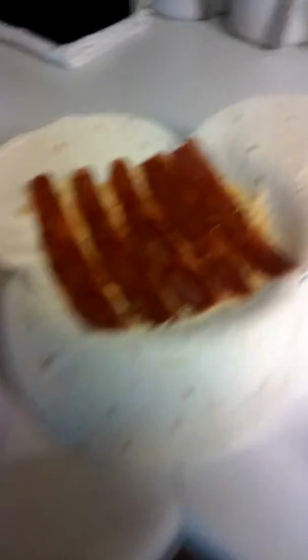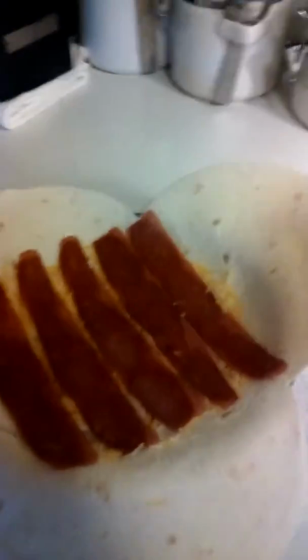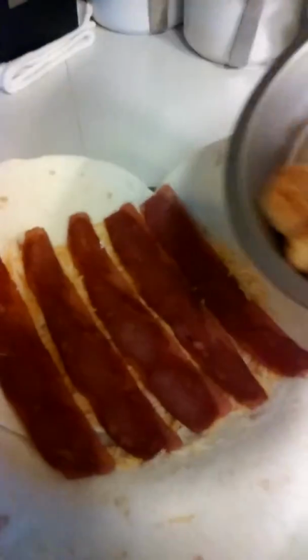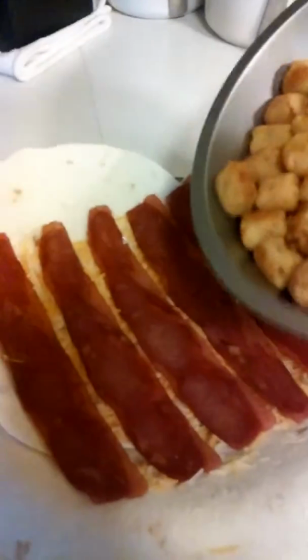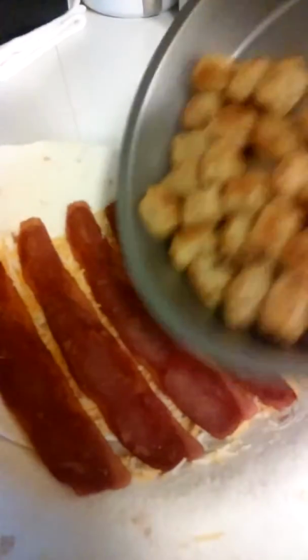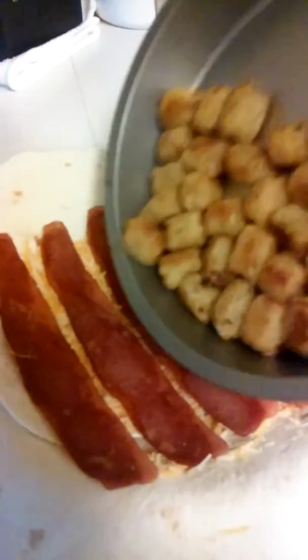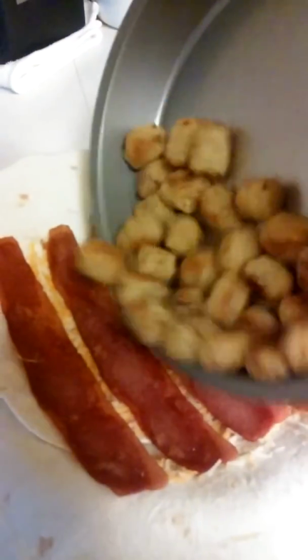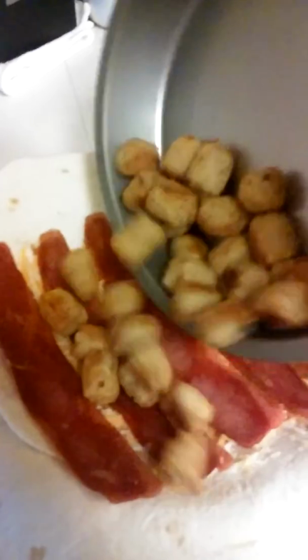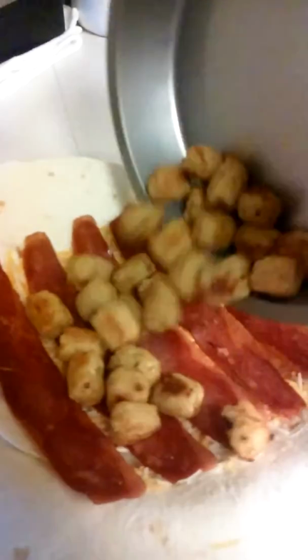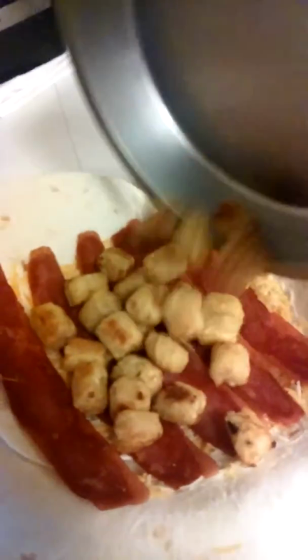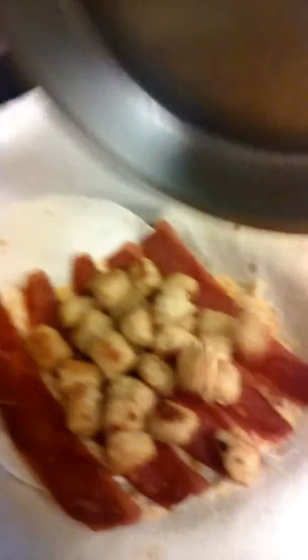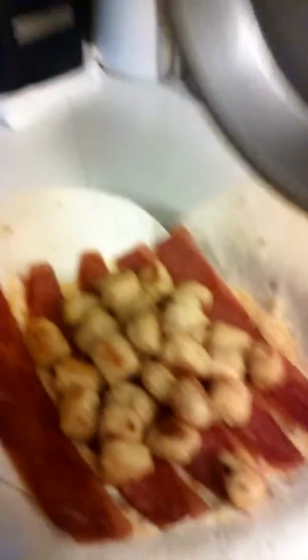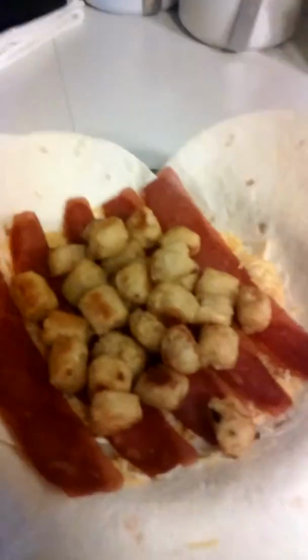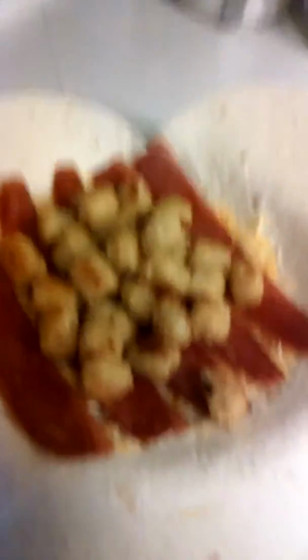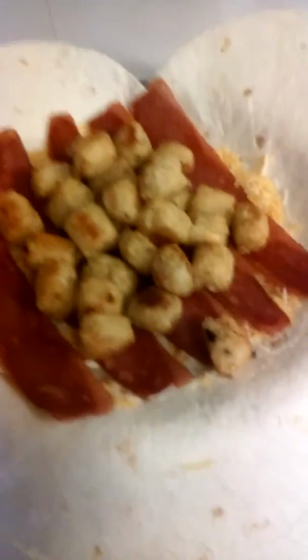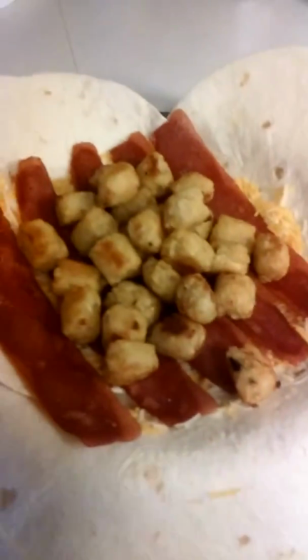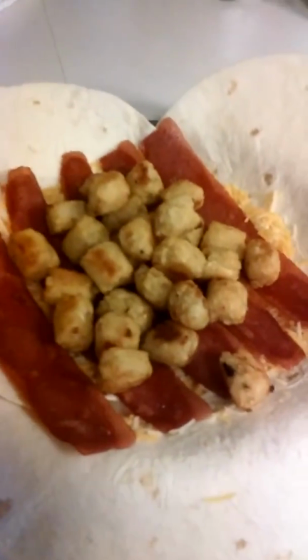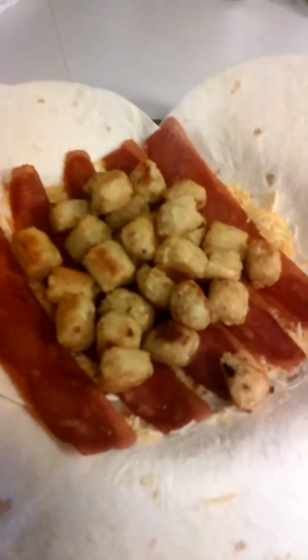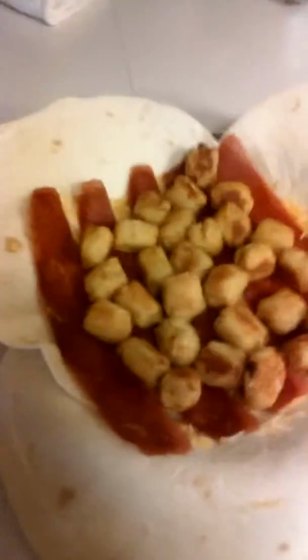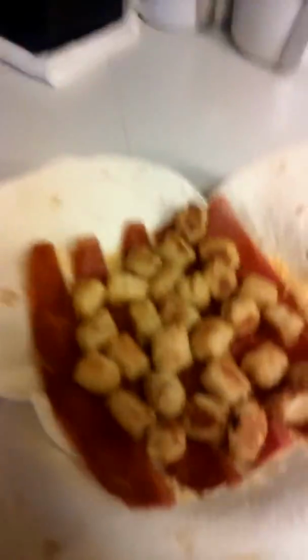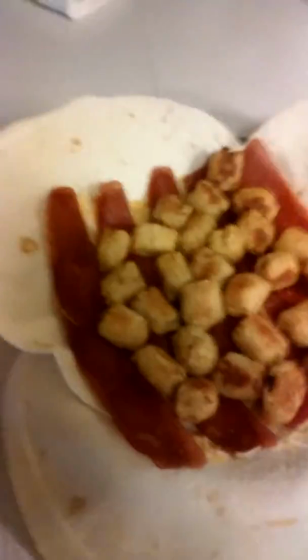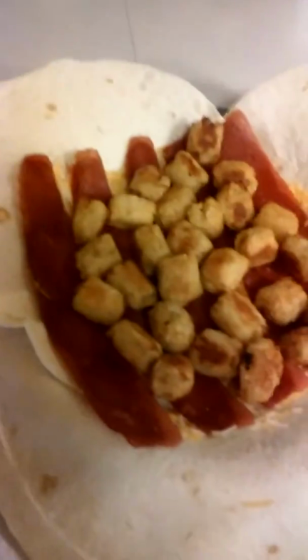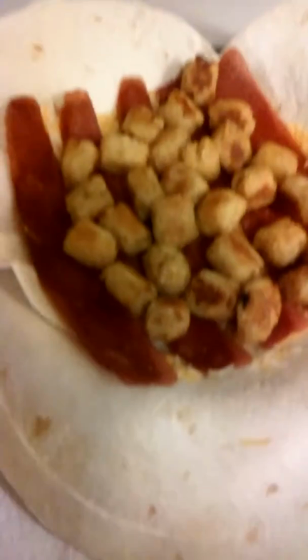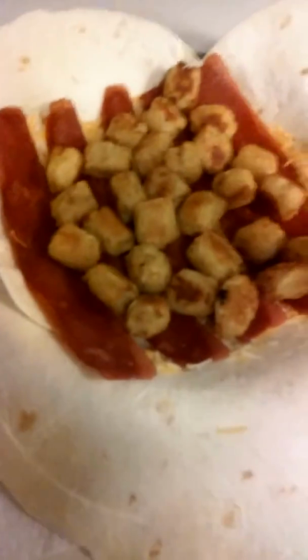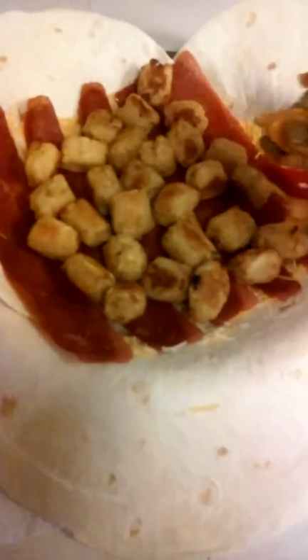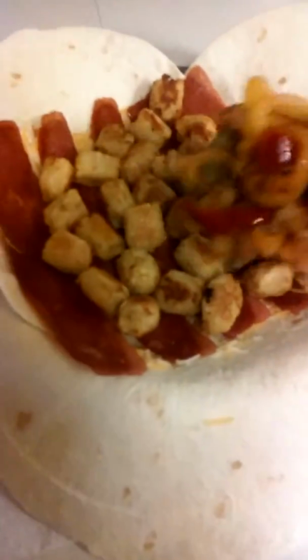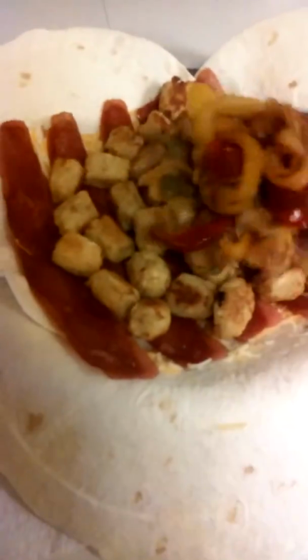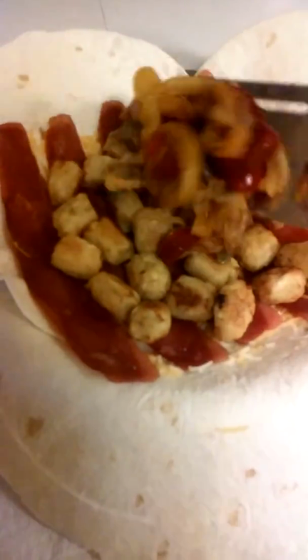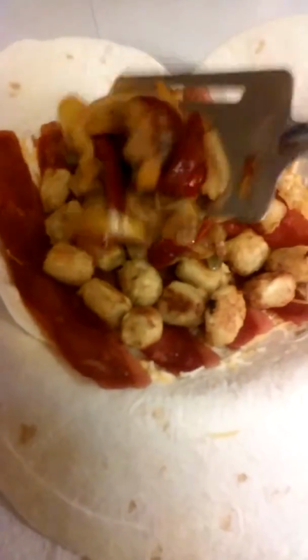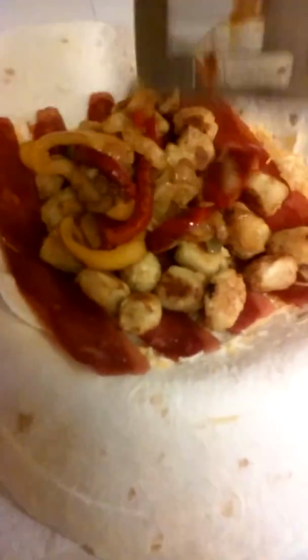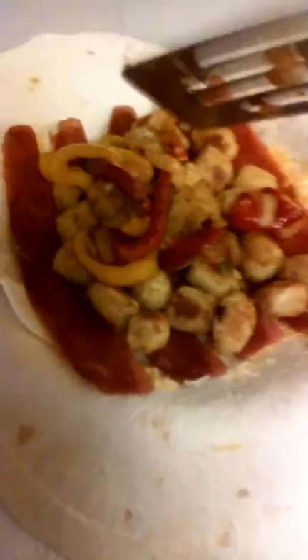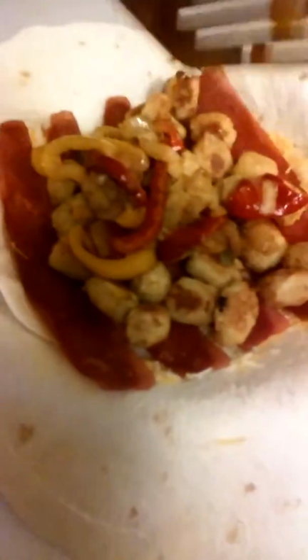Okay our tater tots are done. We are going to add them. We already added the bacon and the cheese — let's add the peppers and the onions.